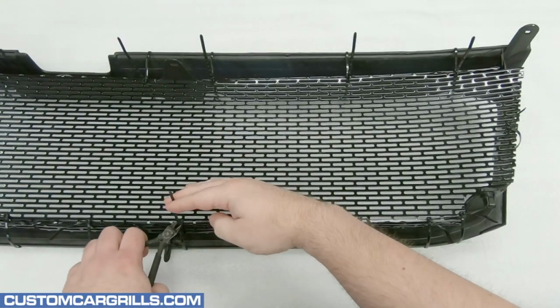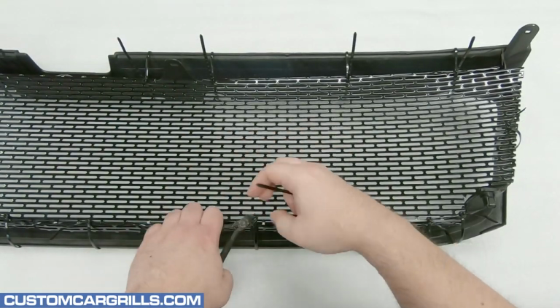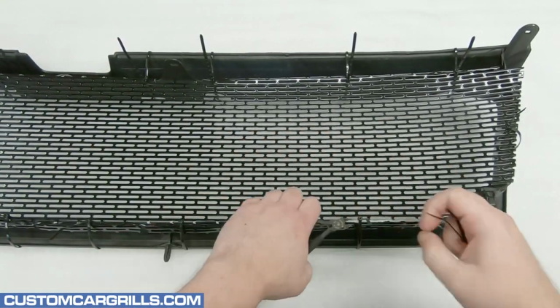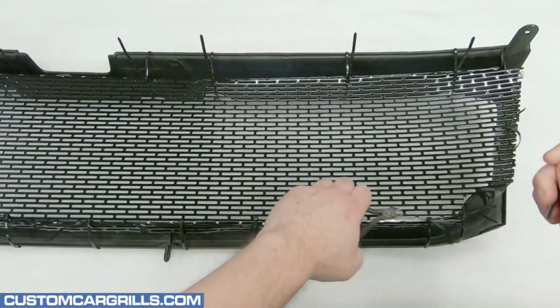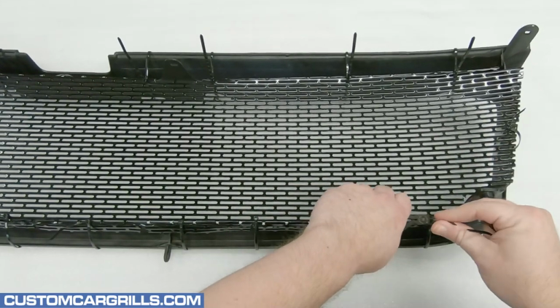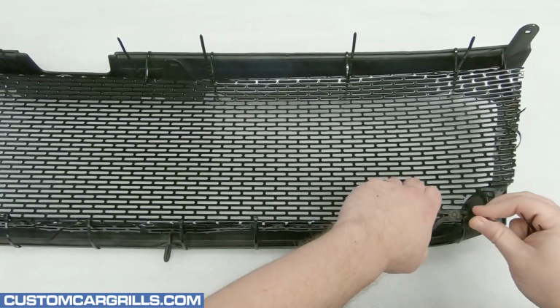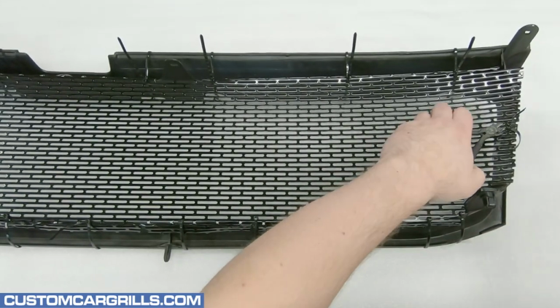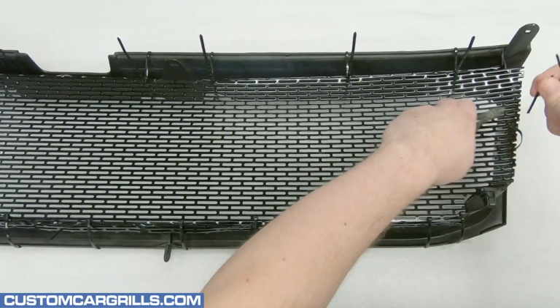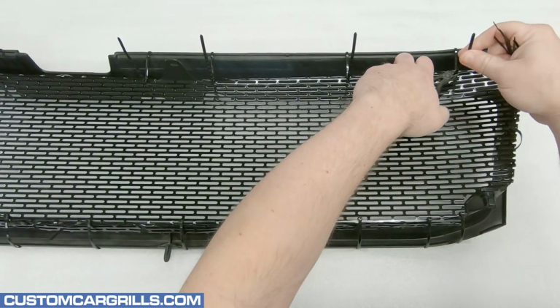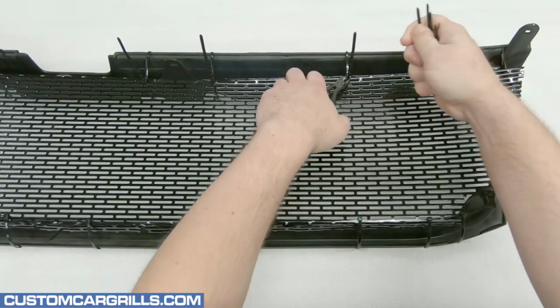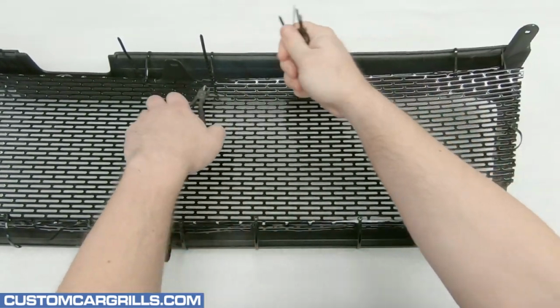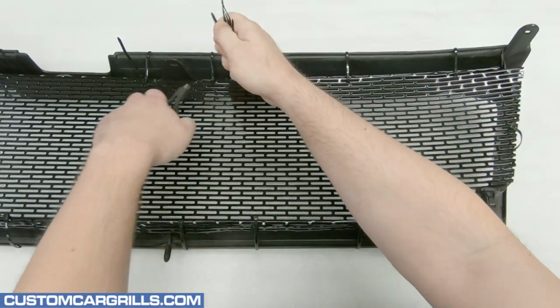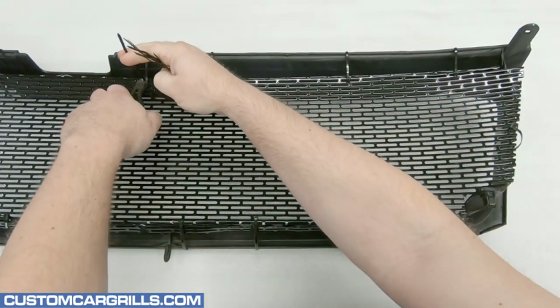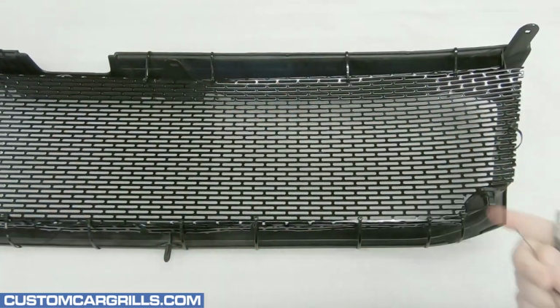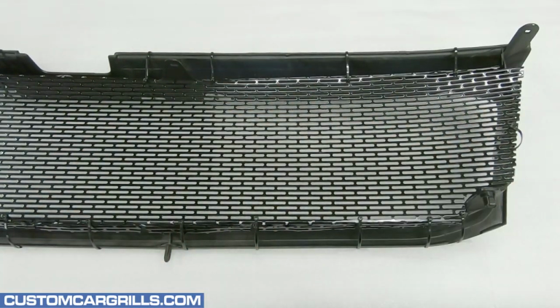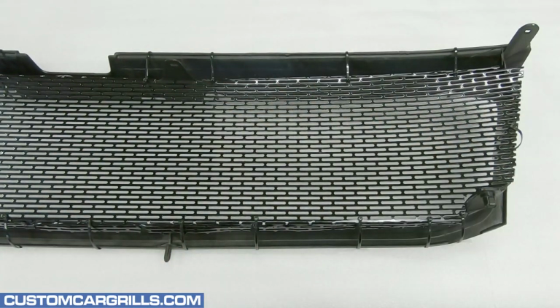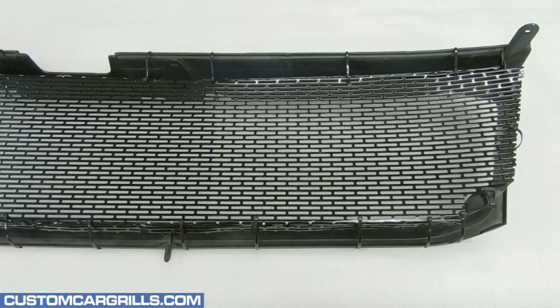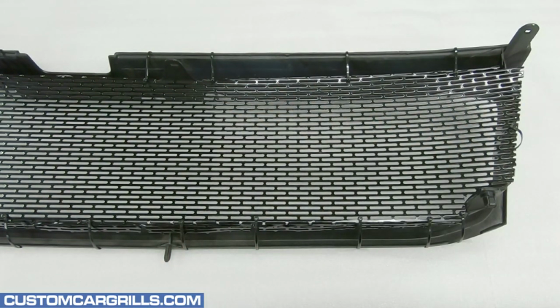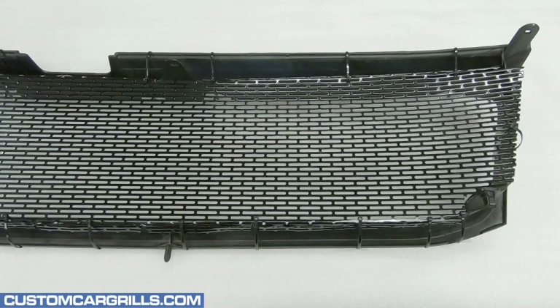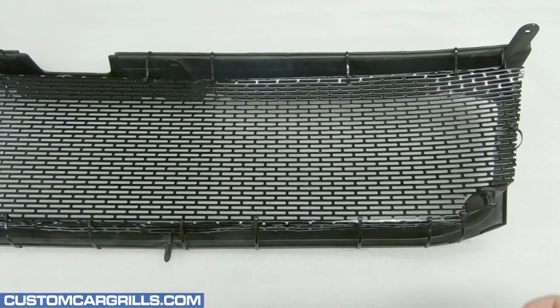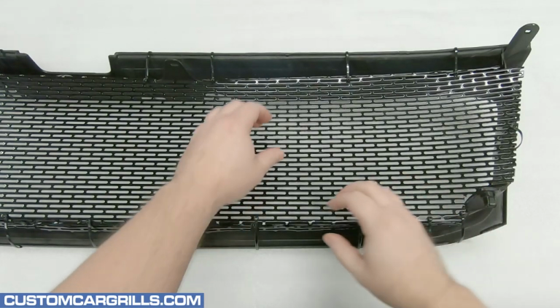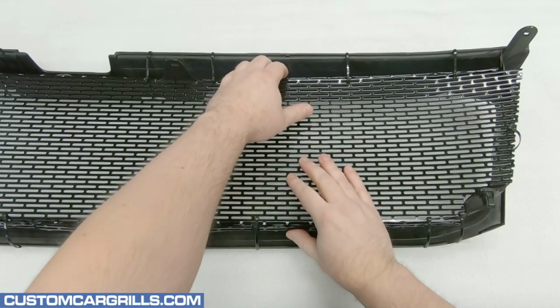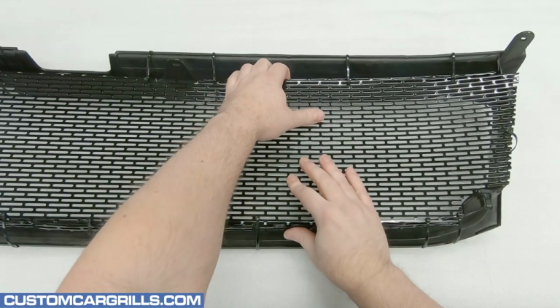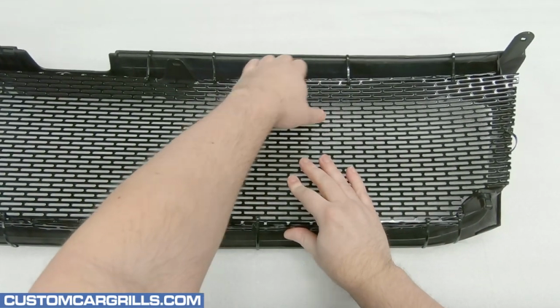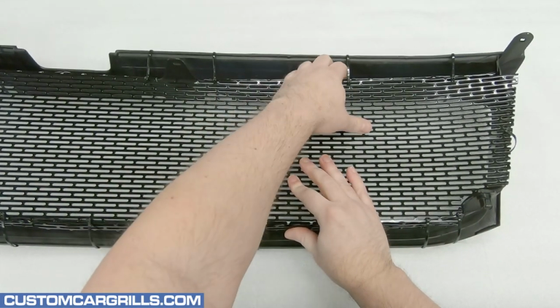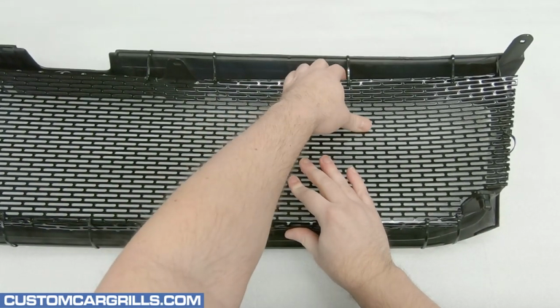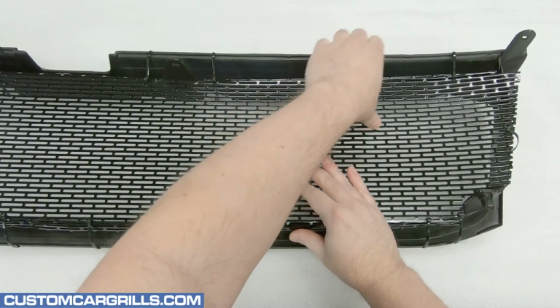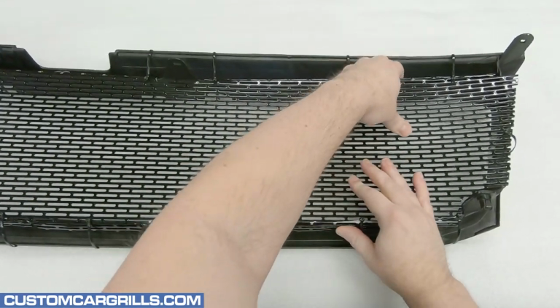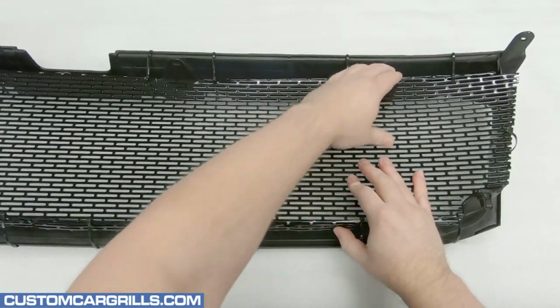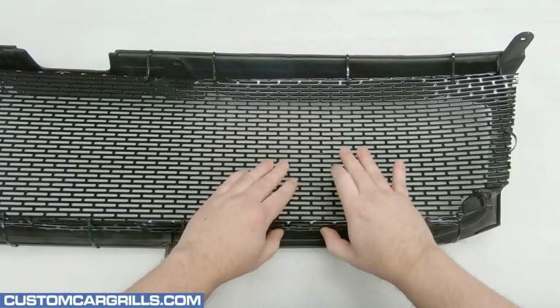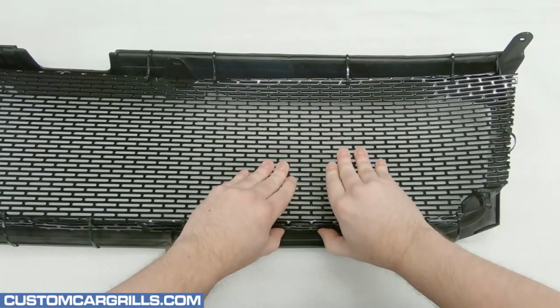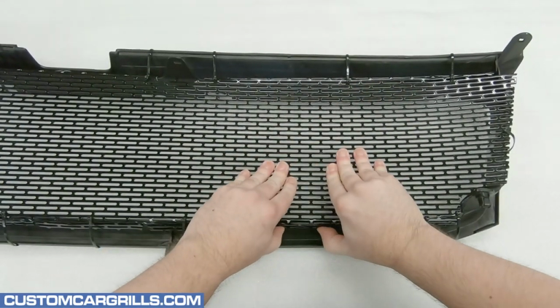With all the ties in place, the tail ends can be cut off and thrown away. I'll give this a quick look over to make sure all the mesh flaps are making good contact with the frame.